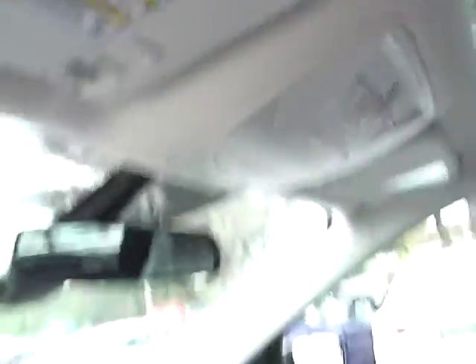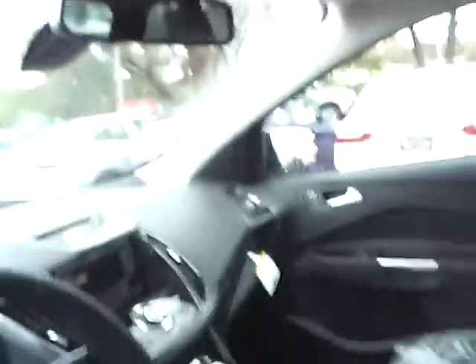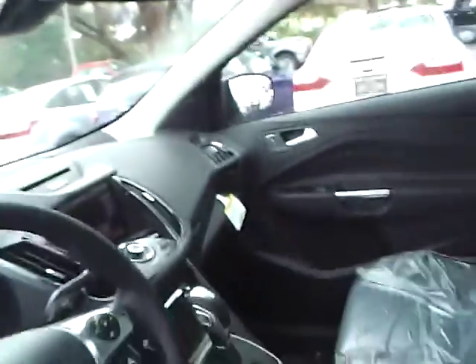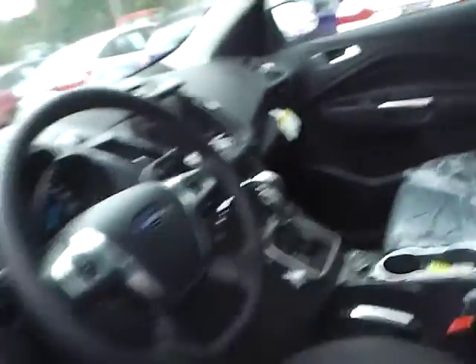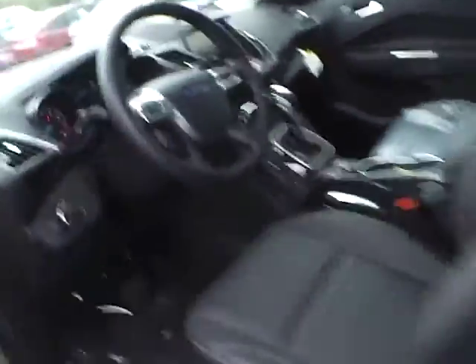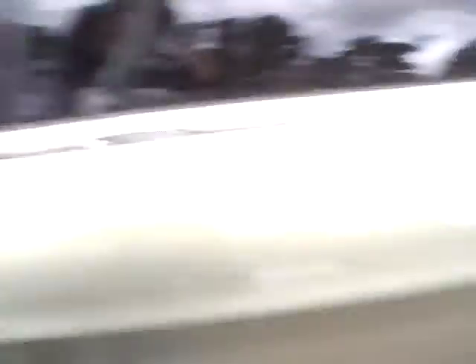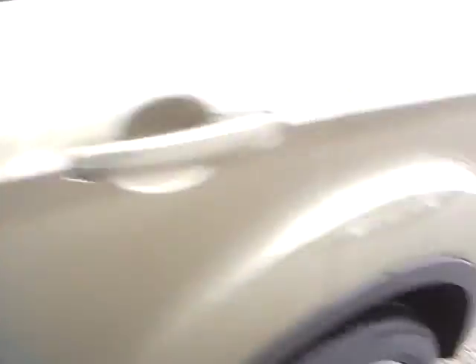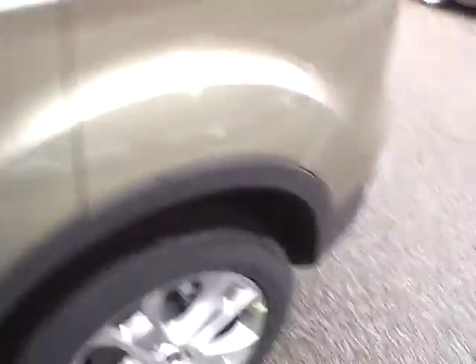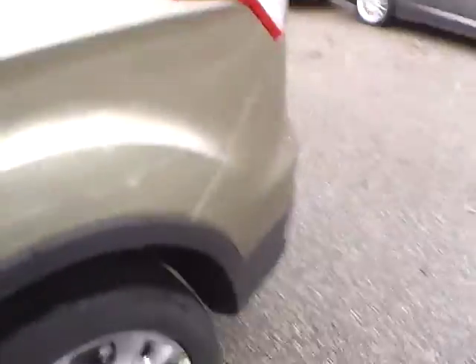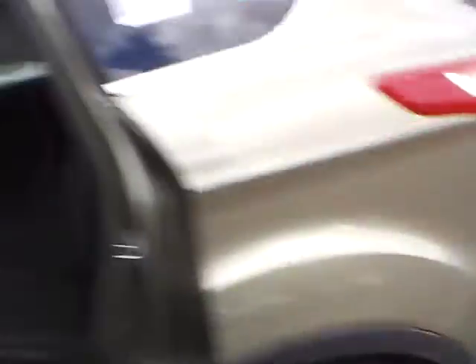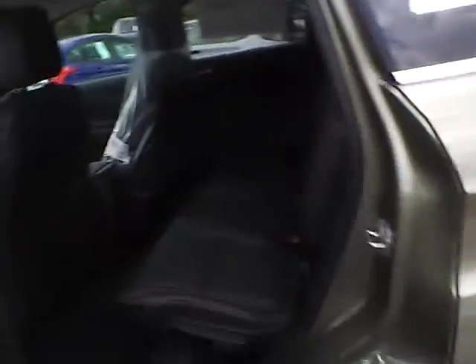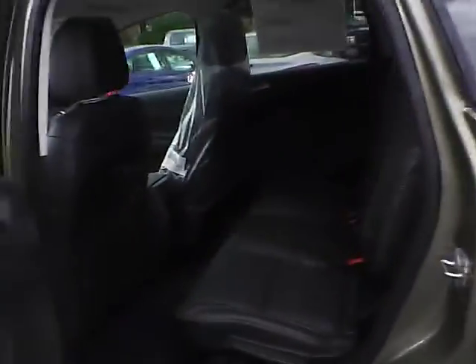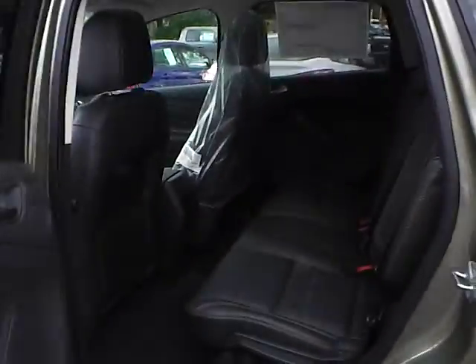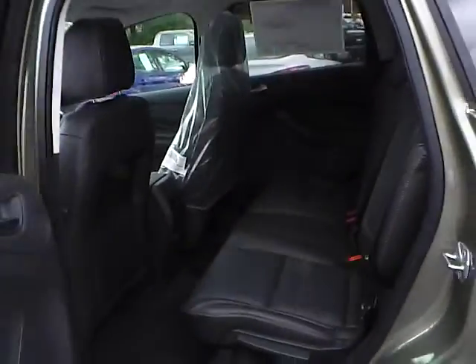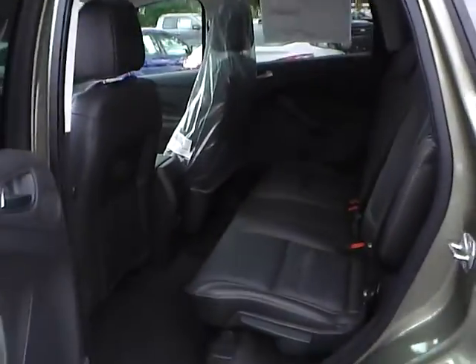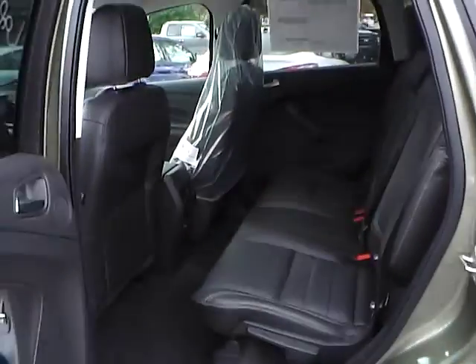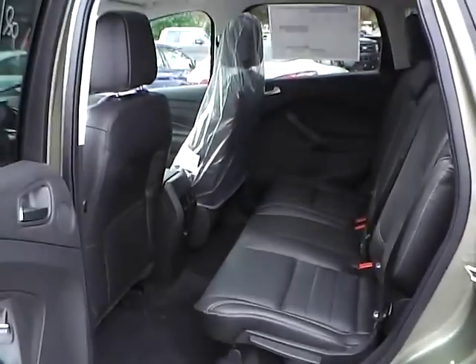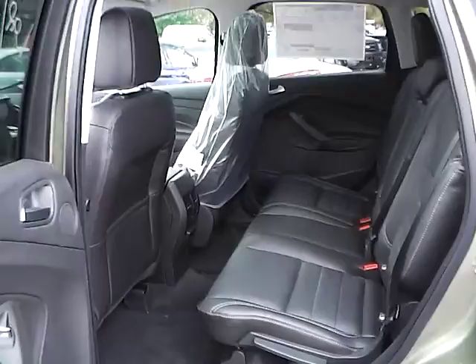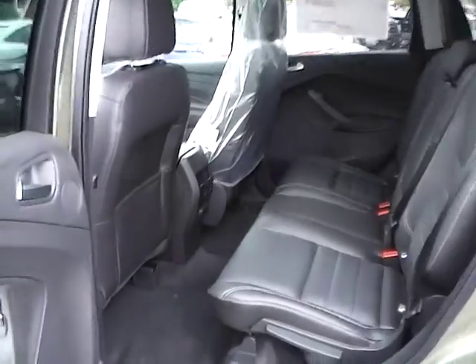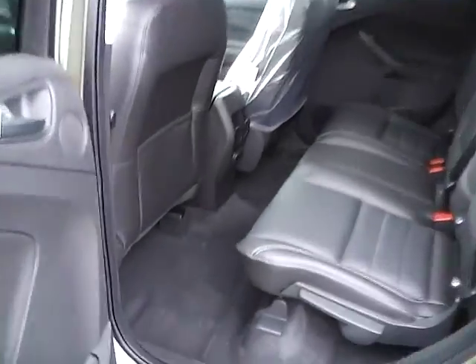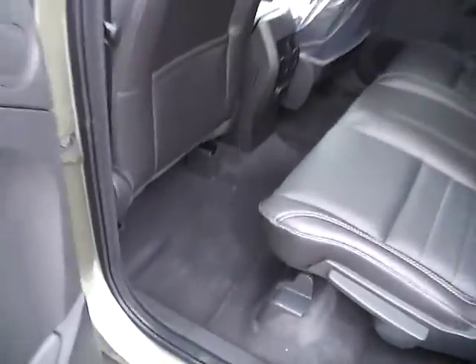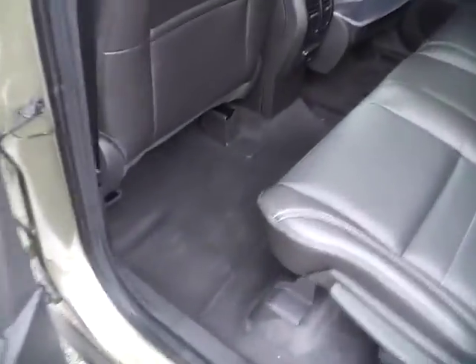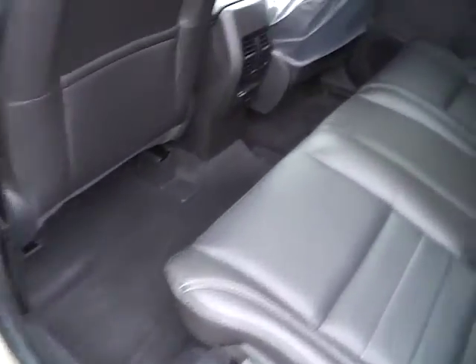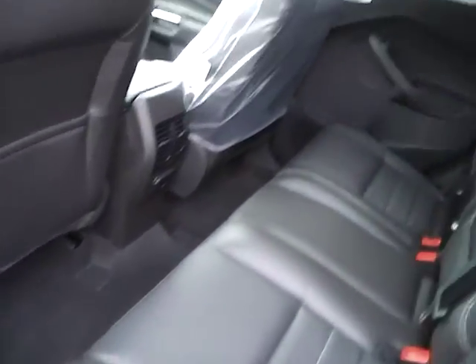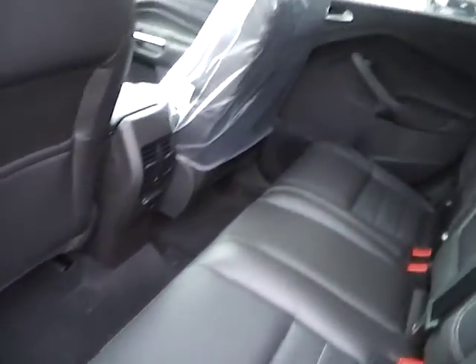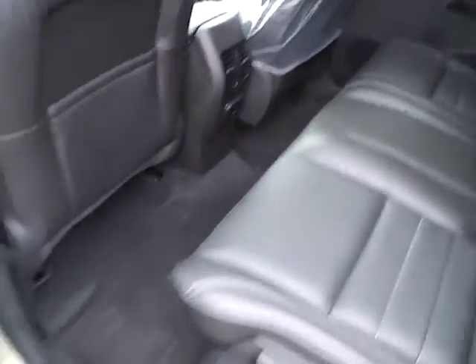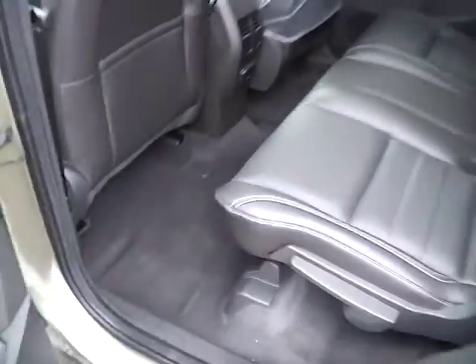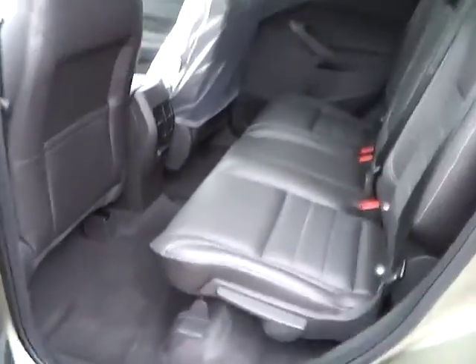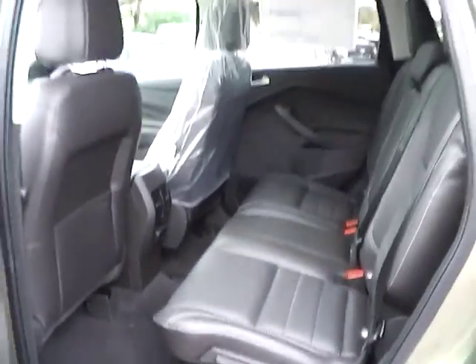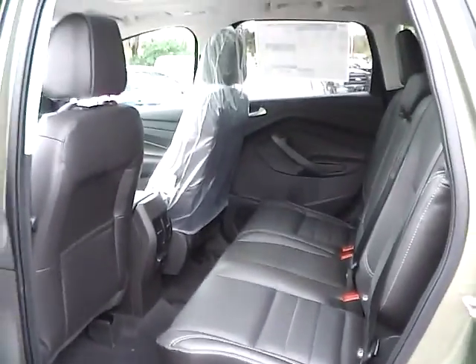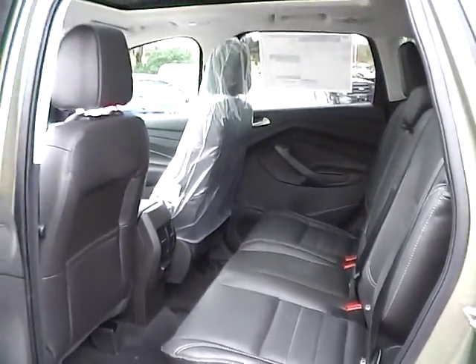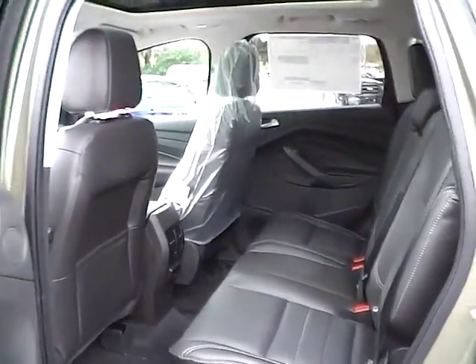As for the back seat, there is charcoal black leather seating as well, with plenty of leg room and plenty of head room.